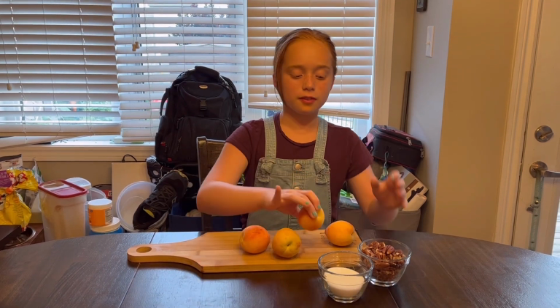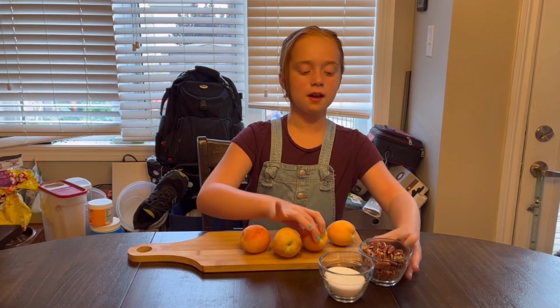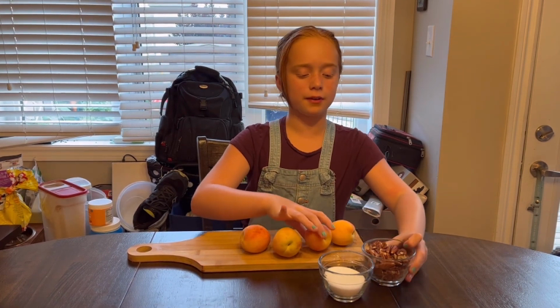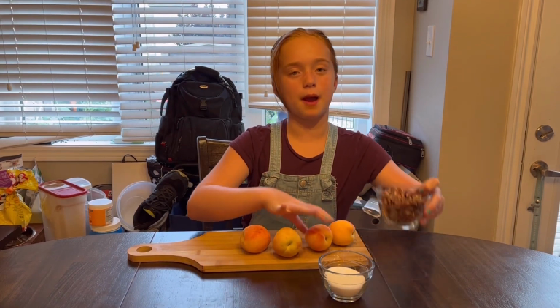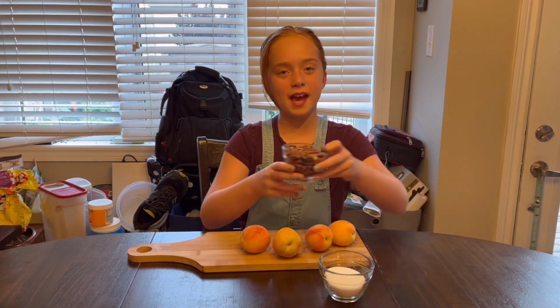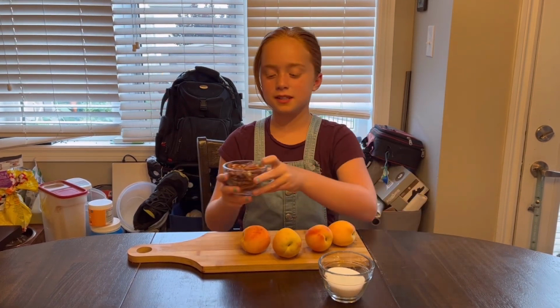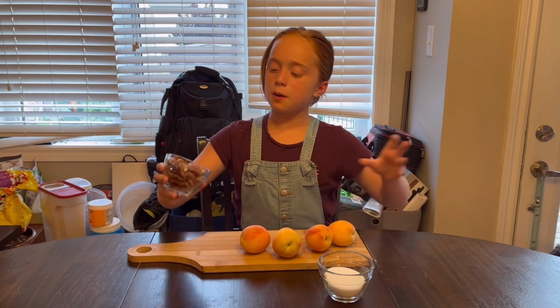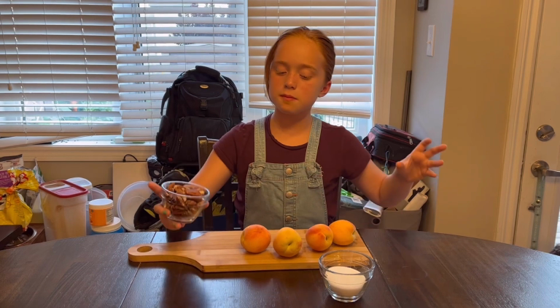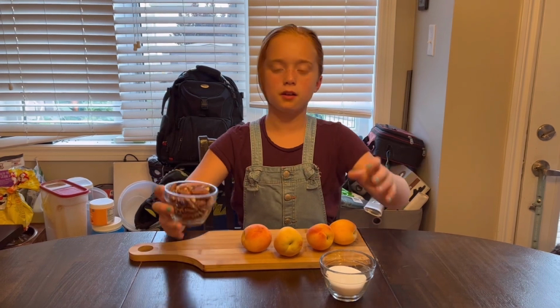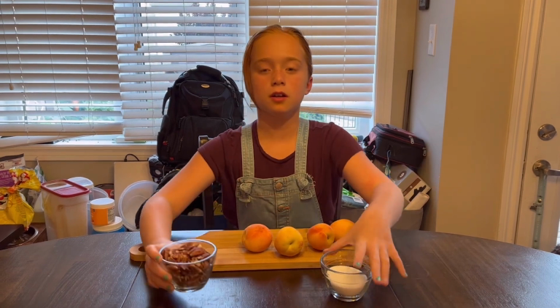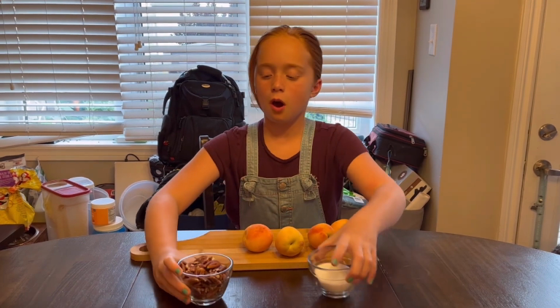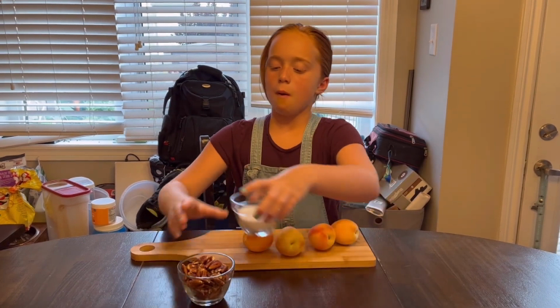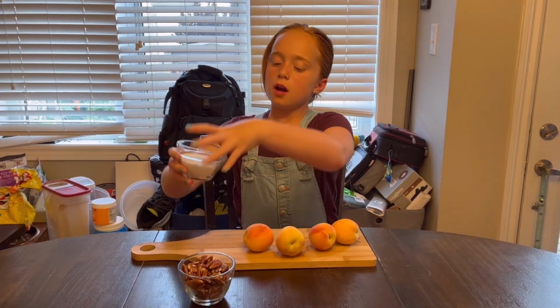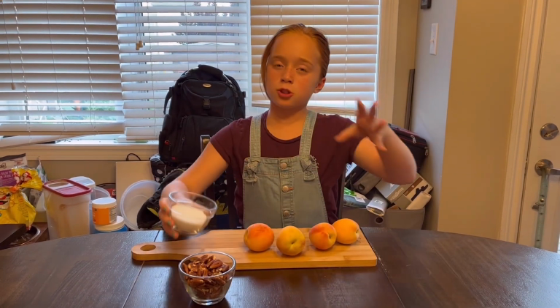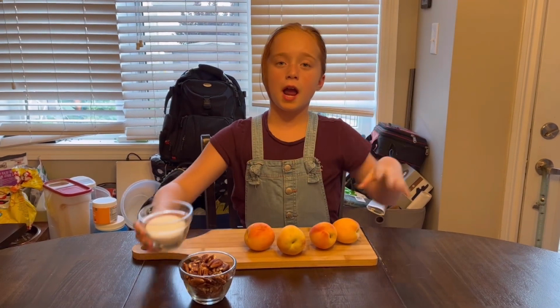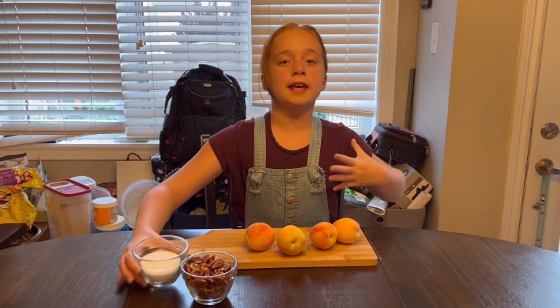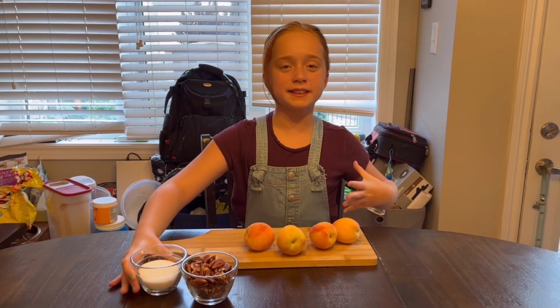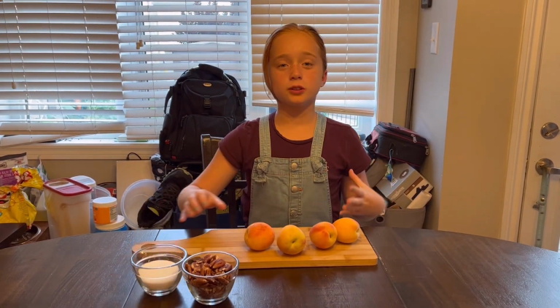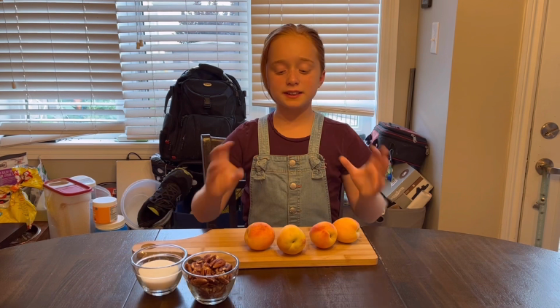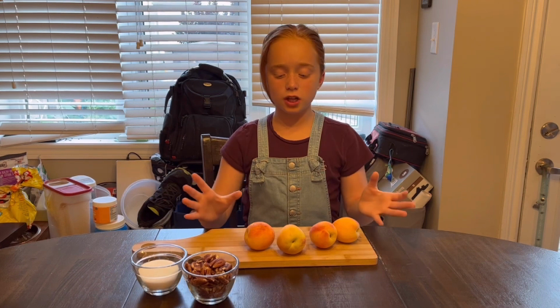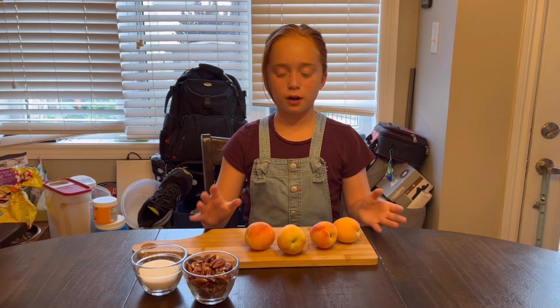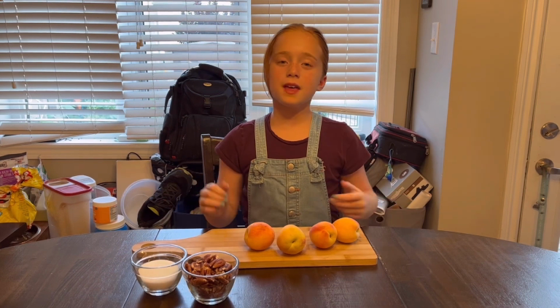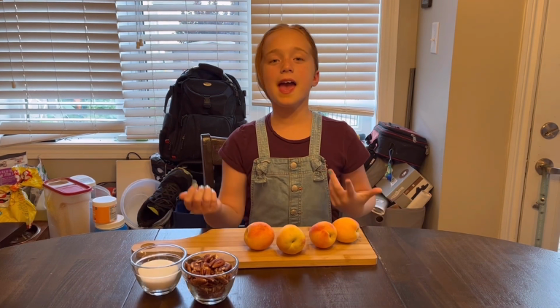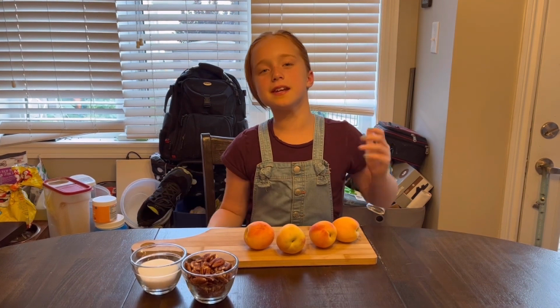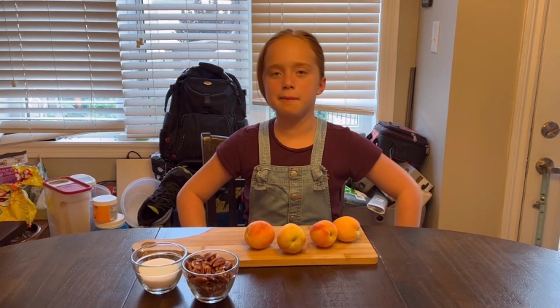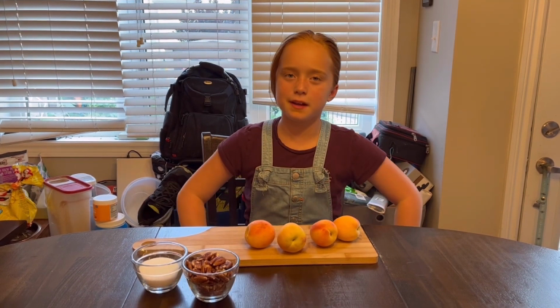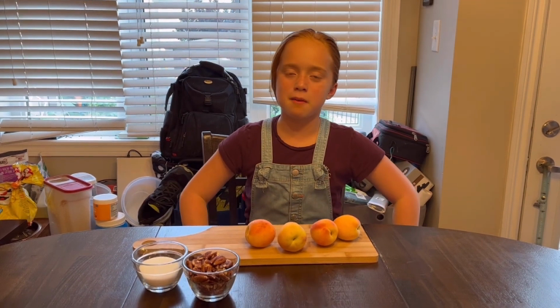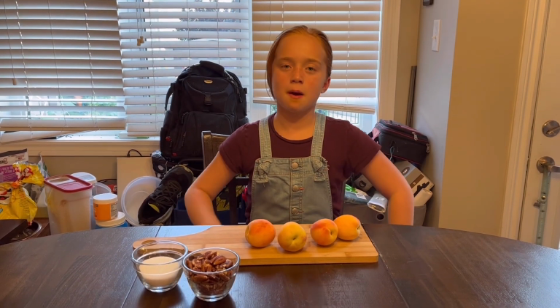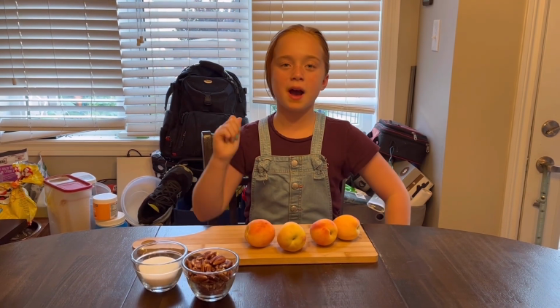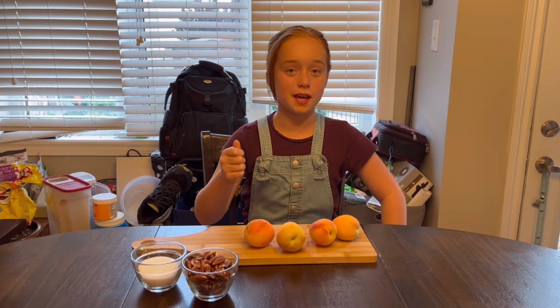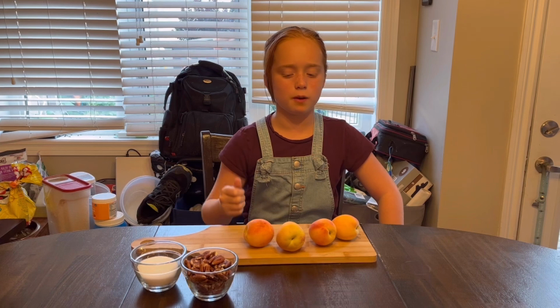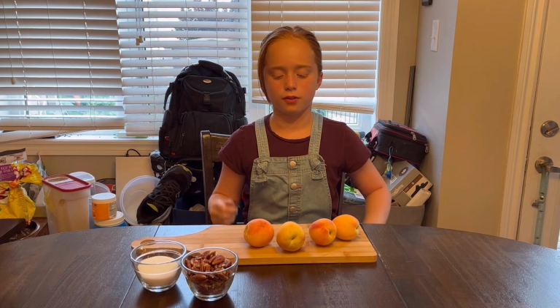Then I'm going to take my pecan nuts, I'm going to pour them down, pour on some sugar, and keep mixing it so it doesn't start to burn. It might make a bit of a mess, but it will be worth it.